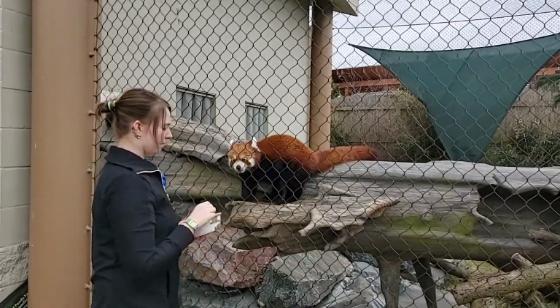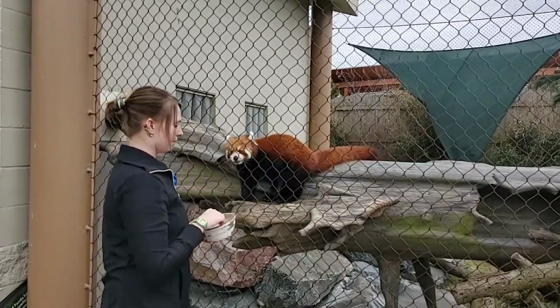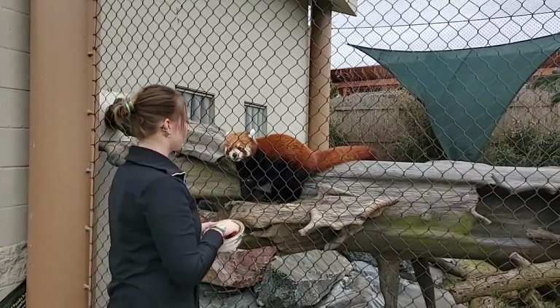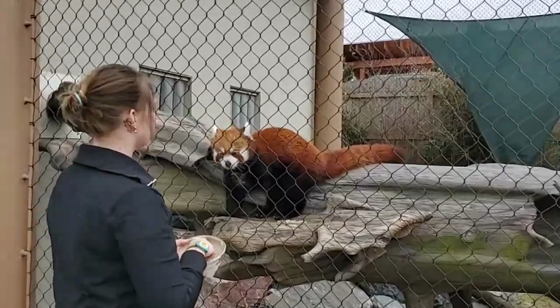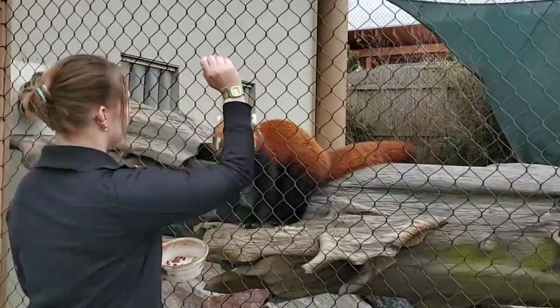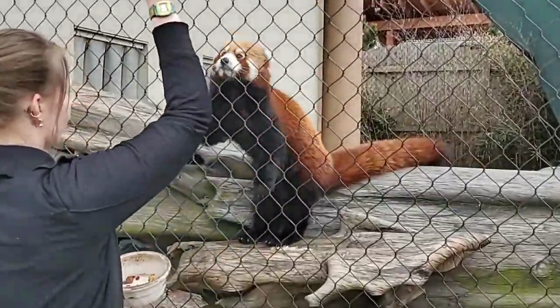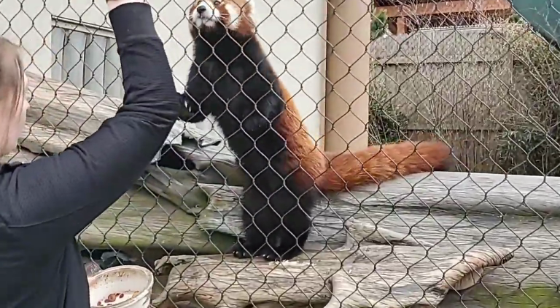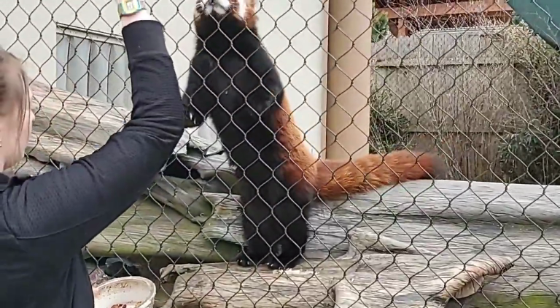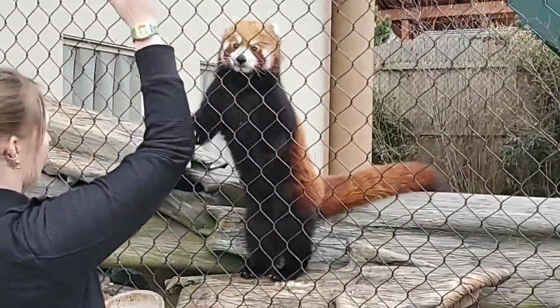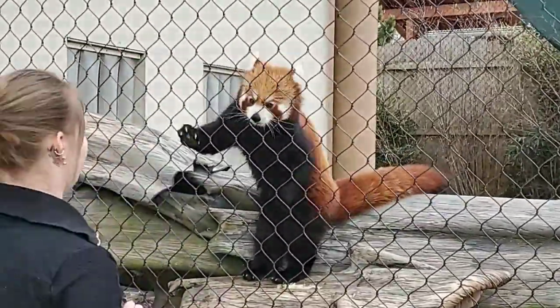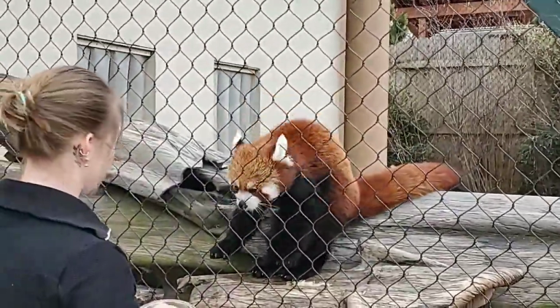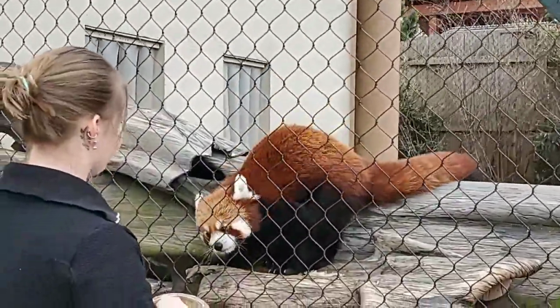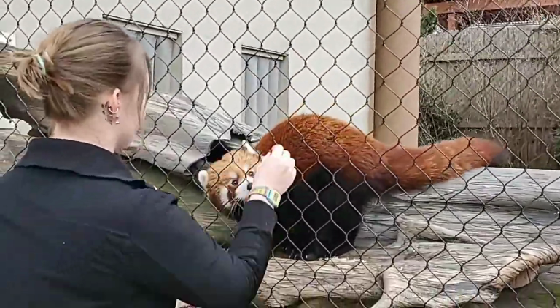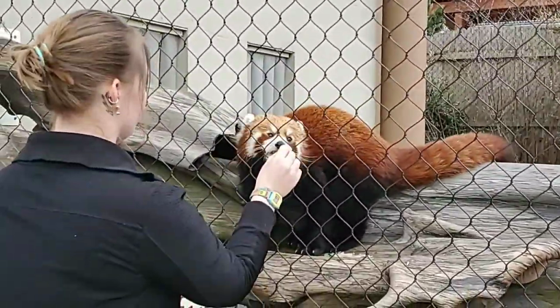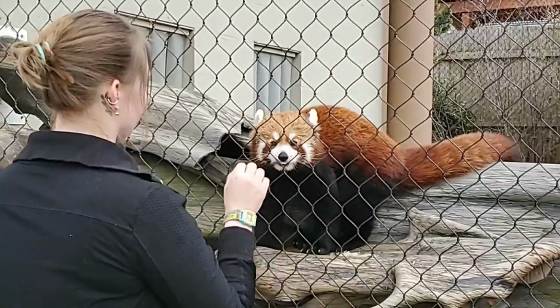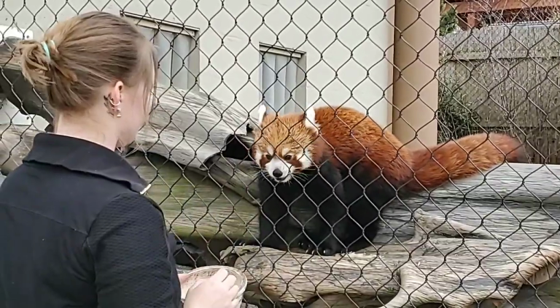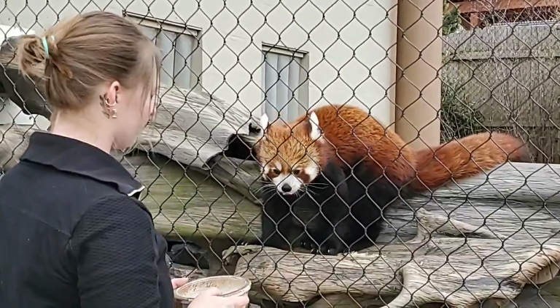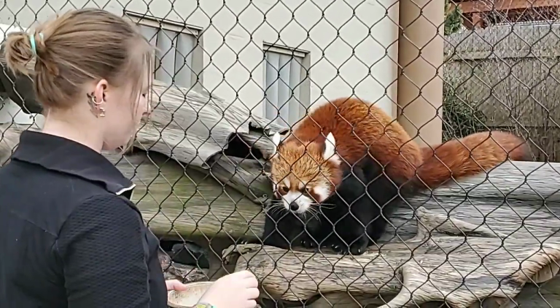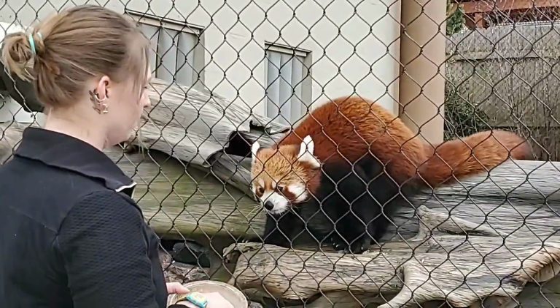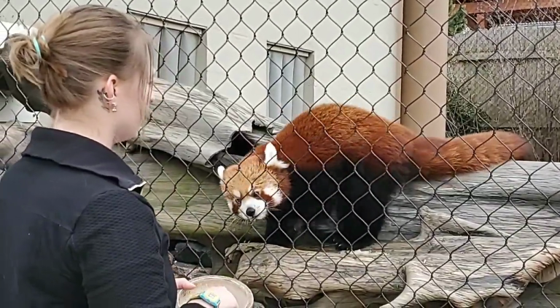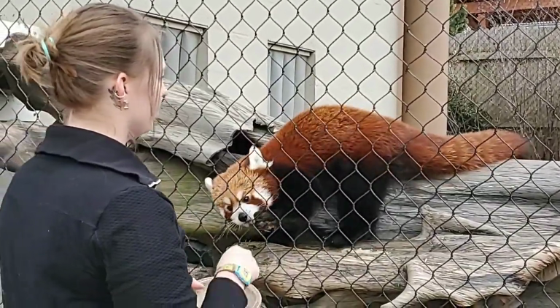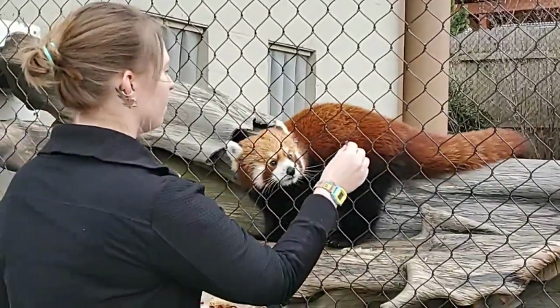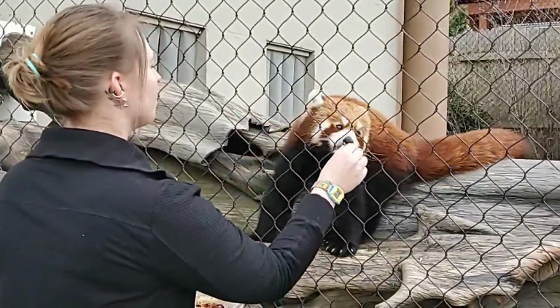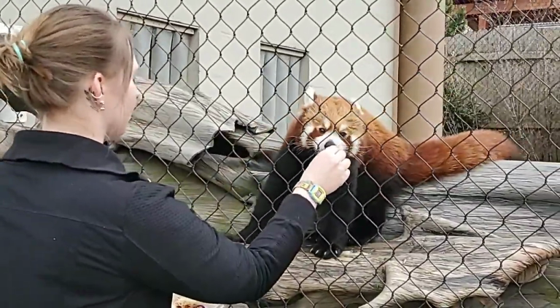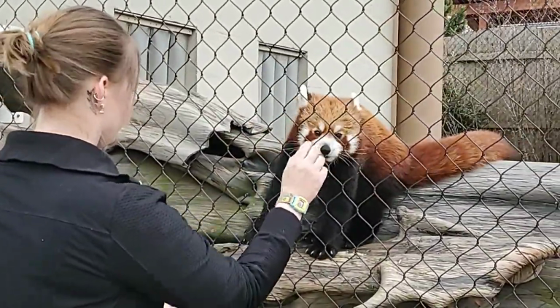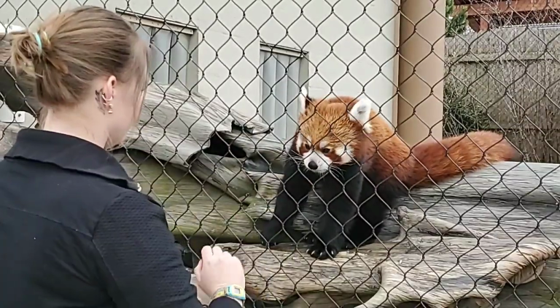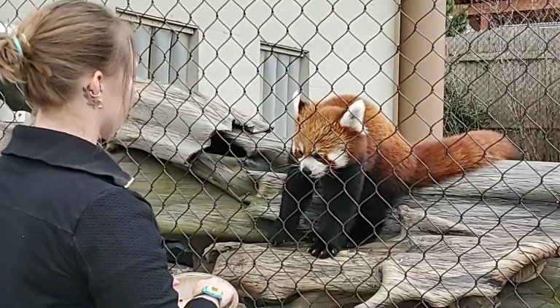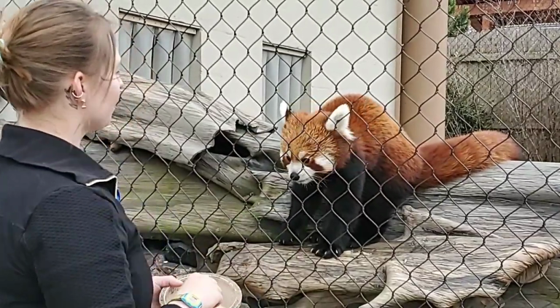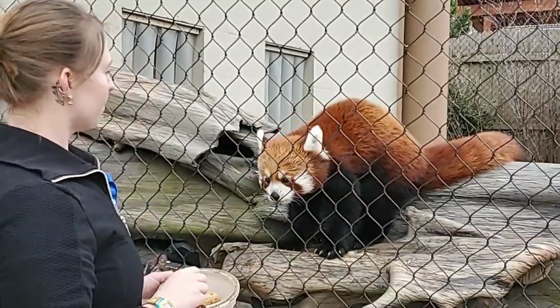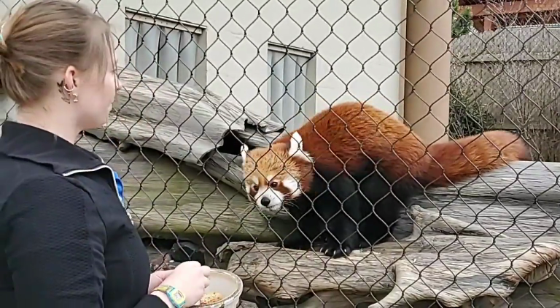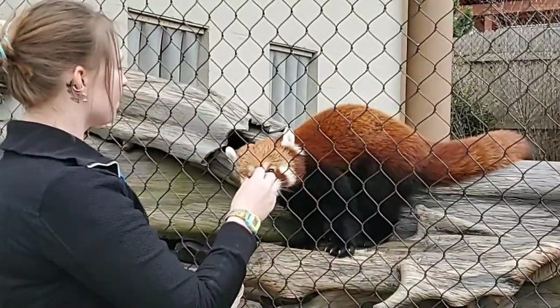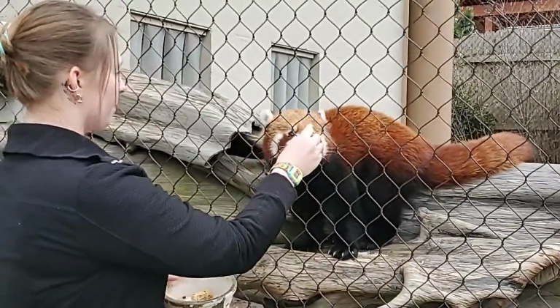One of the behaviors he's trained to do — which we're not going to demonstrate today — gives us an opportunity to show guests what they can do with their feet: a painting behavior. He's actually trained to grab a paintbrush, hold it, and paint on a piece of paper with it.